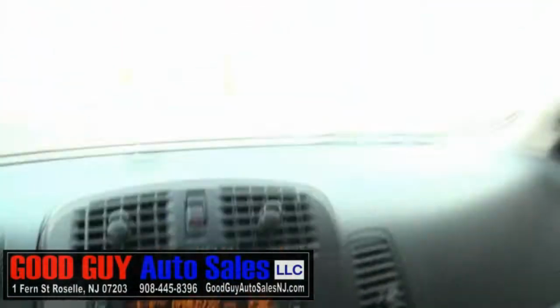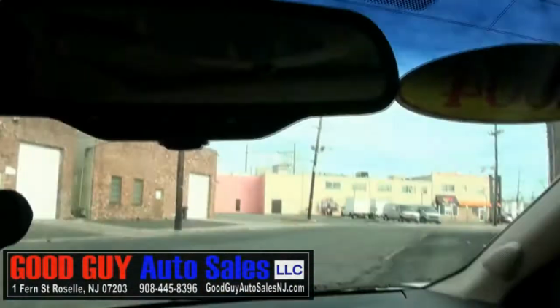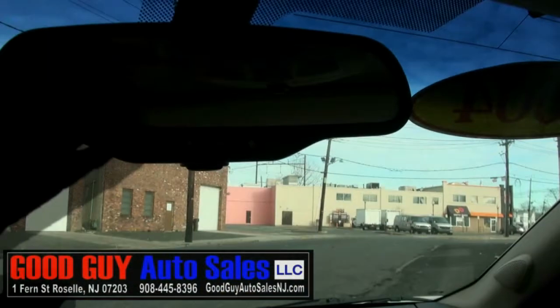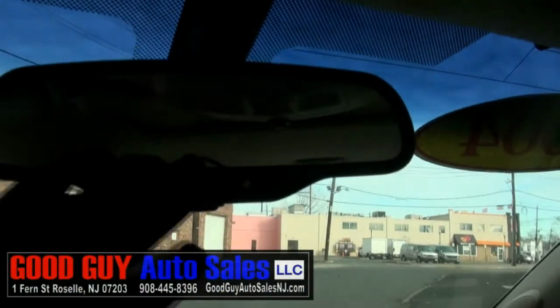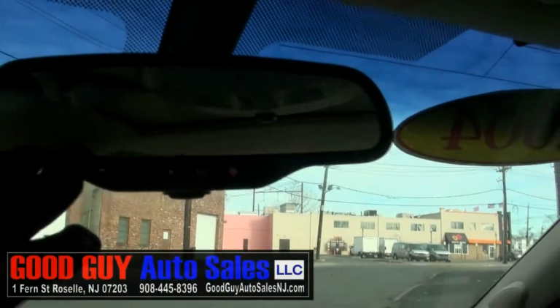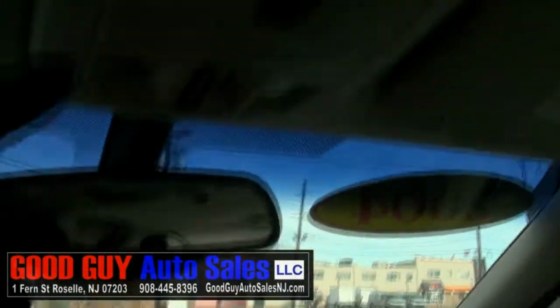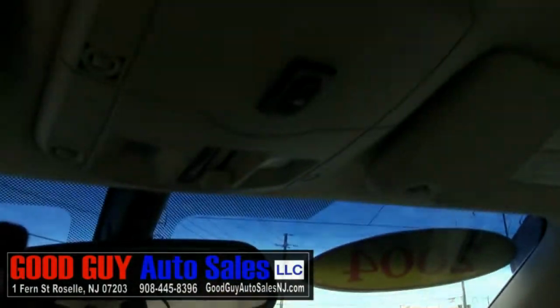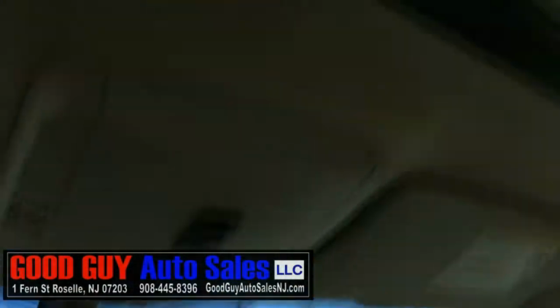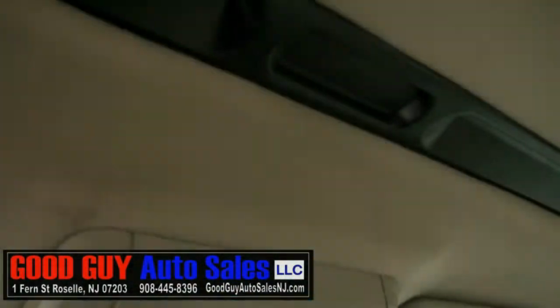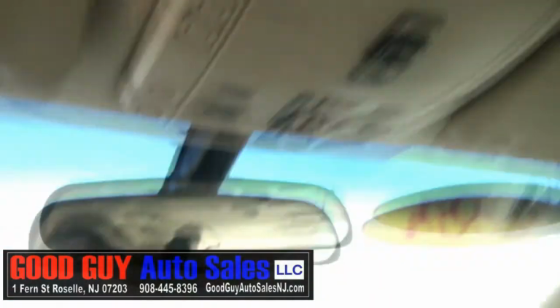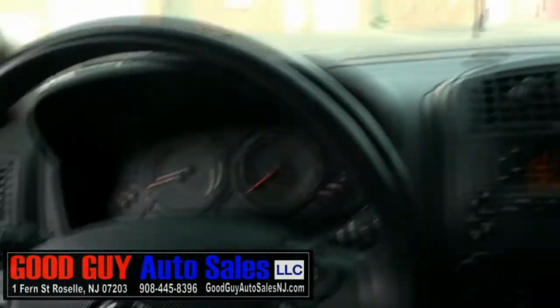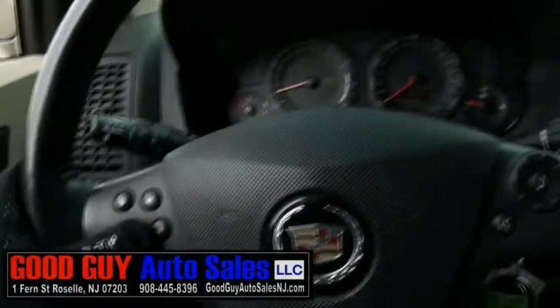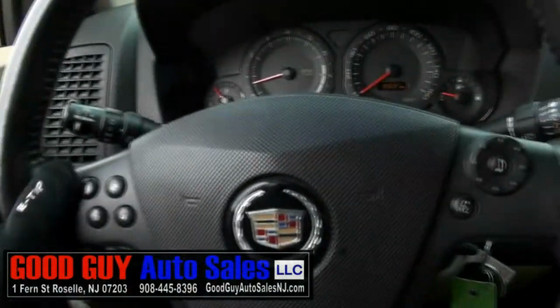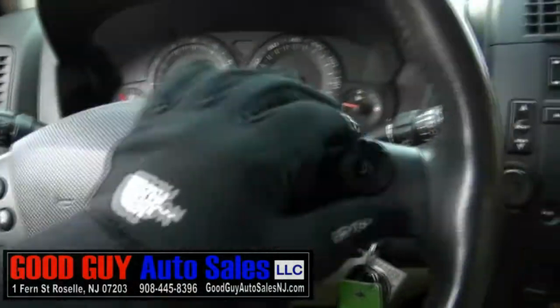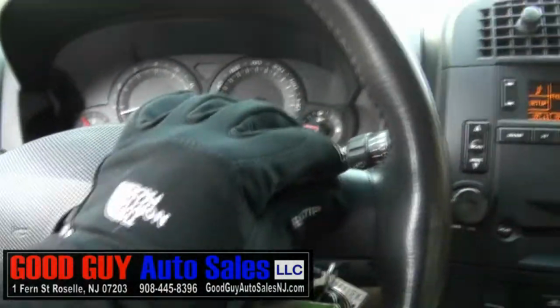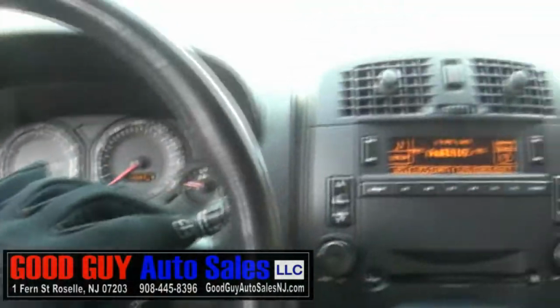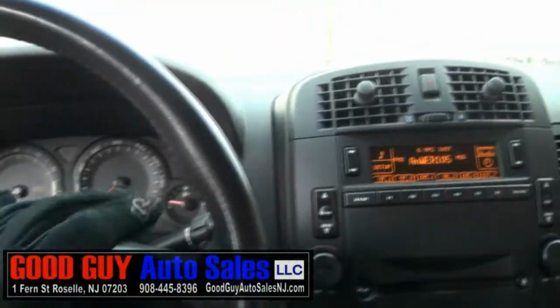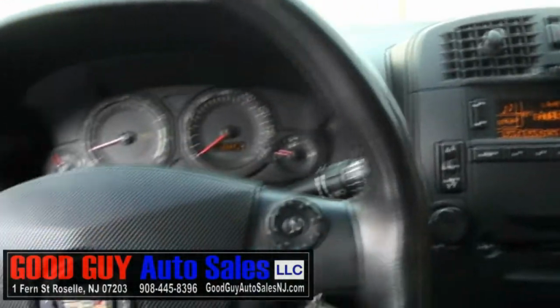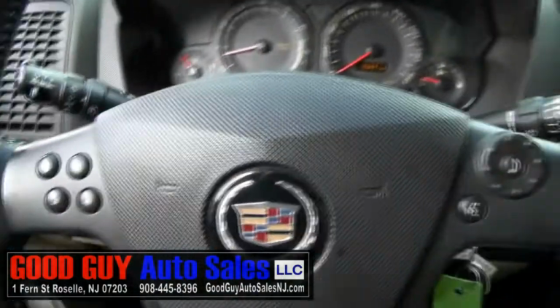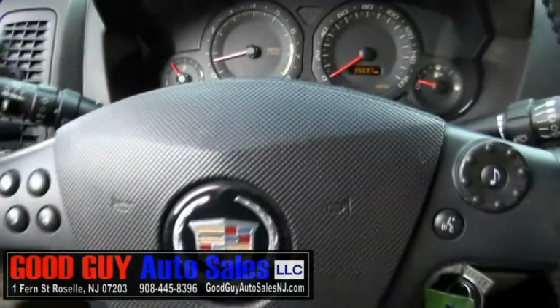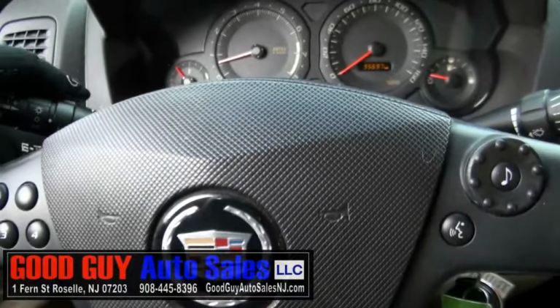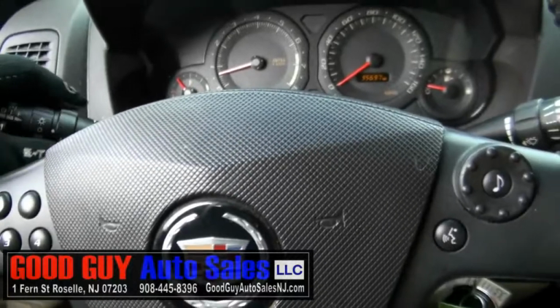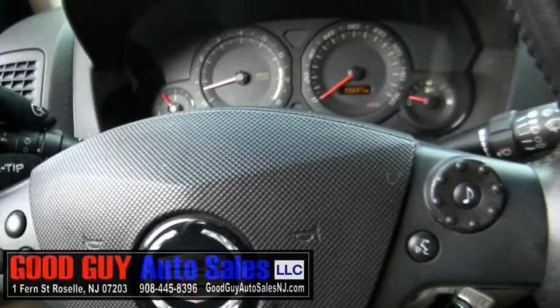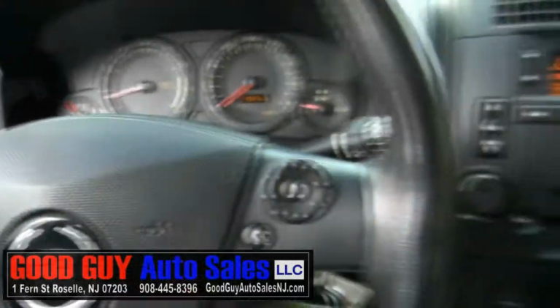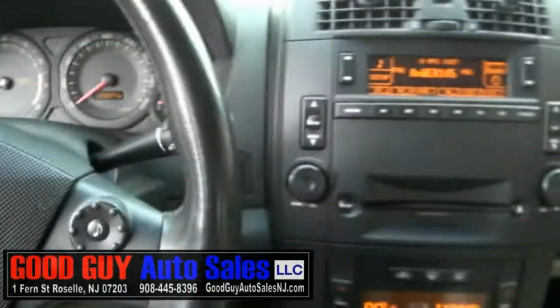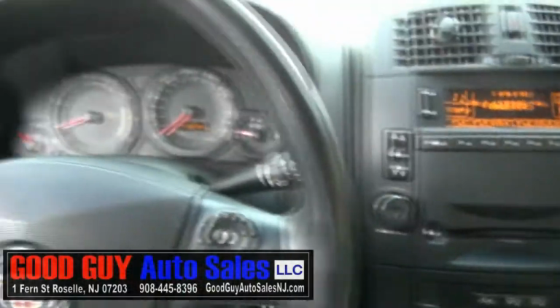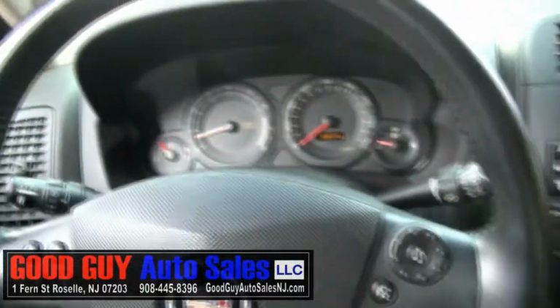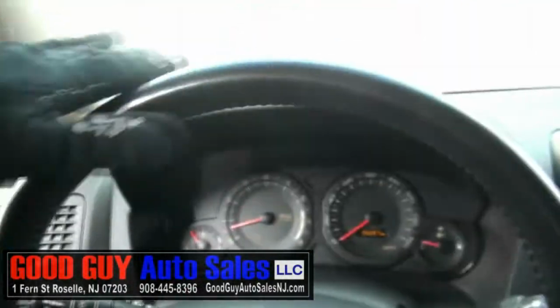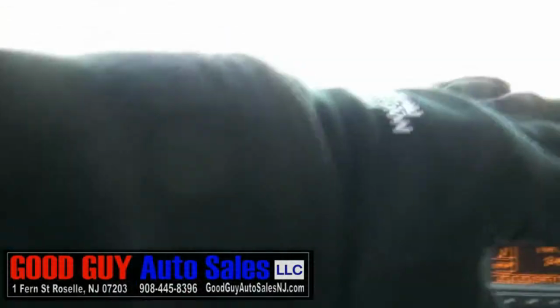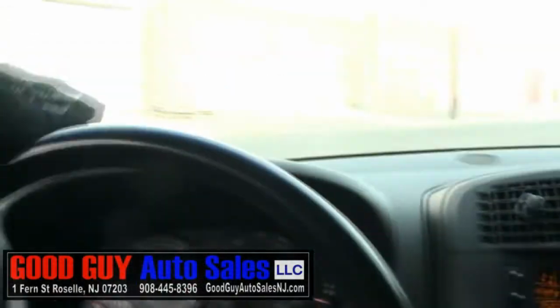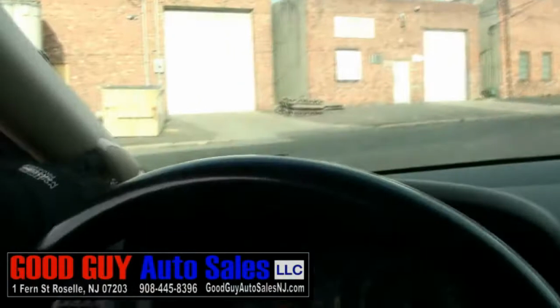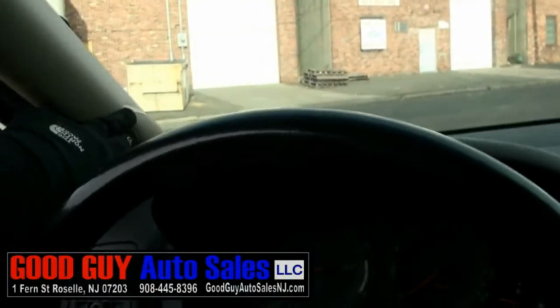Up top is your OnStar buttons and of course your moonroof. You also have audio controls right on the steering wheel — the volume. Very nicely laid out, very simple, very easy, very comfortable. Nice dash, and the tweeters here in the A-pillars.